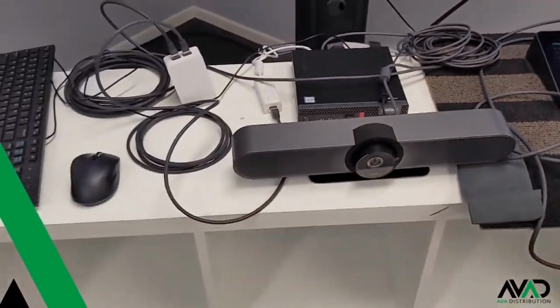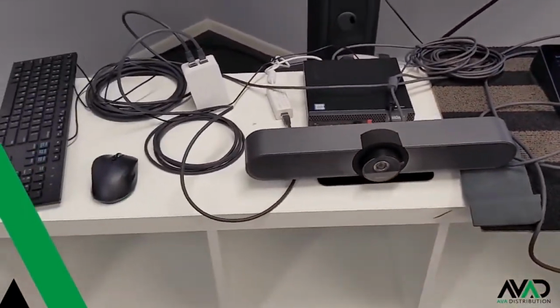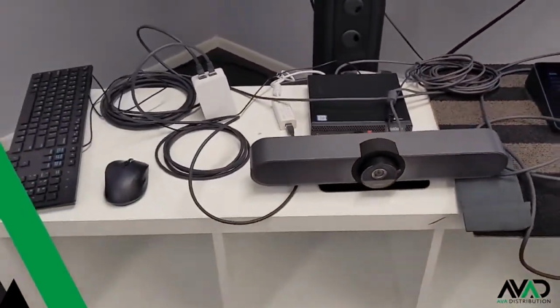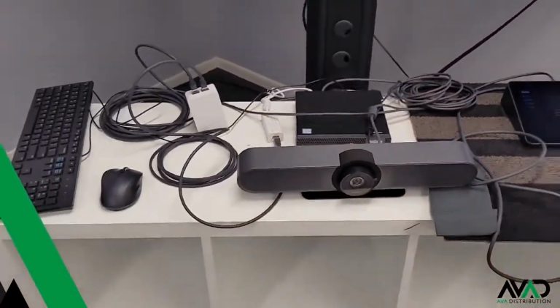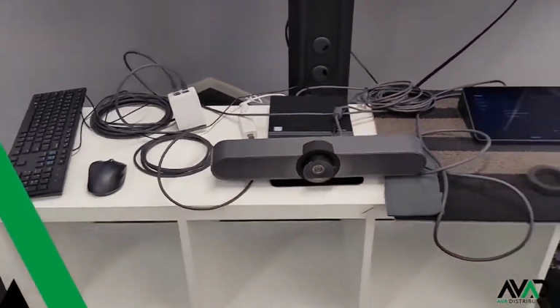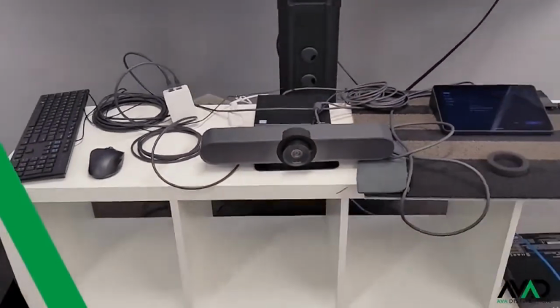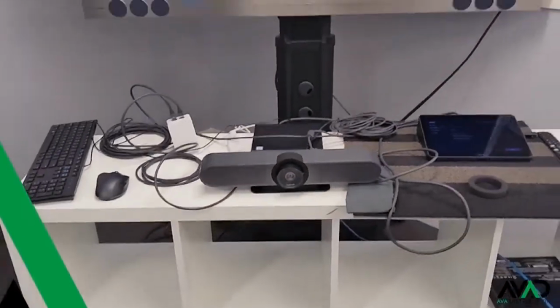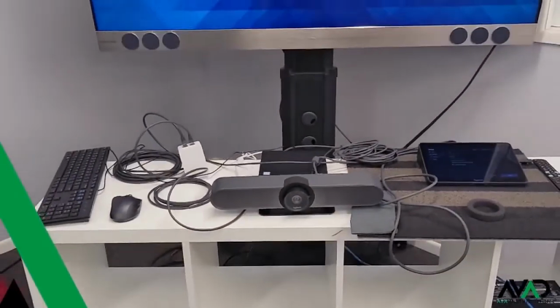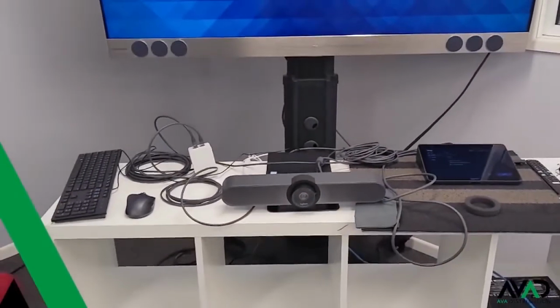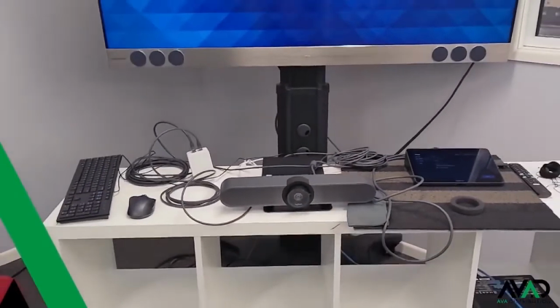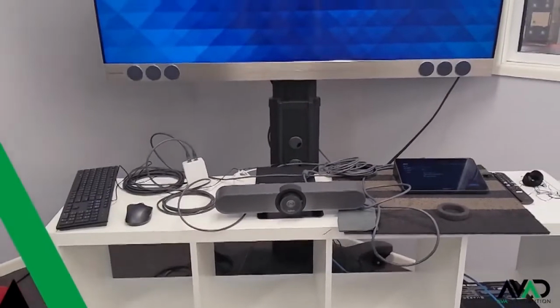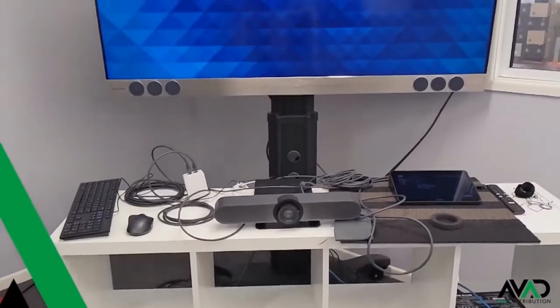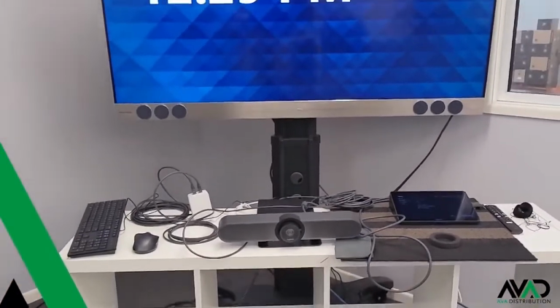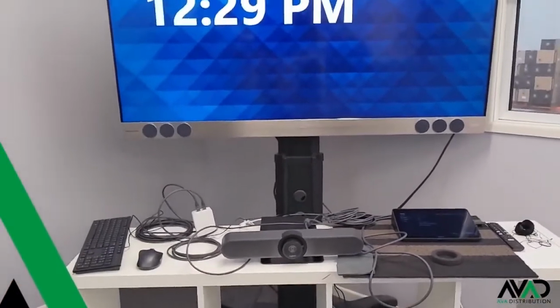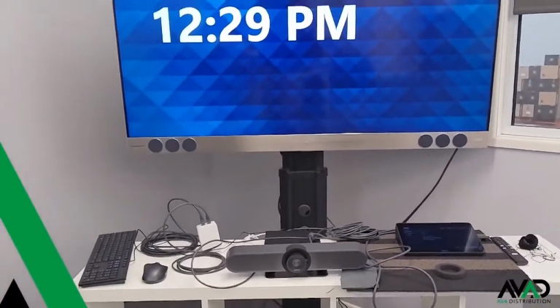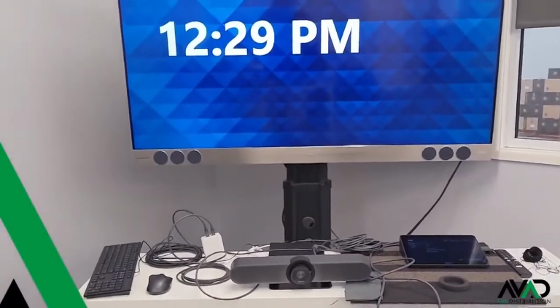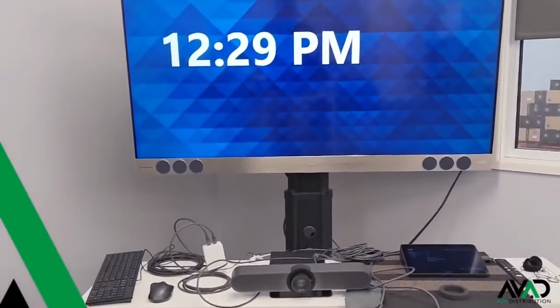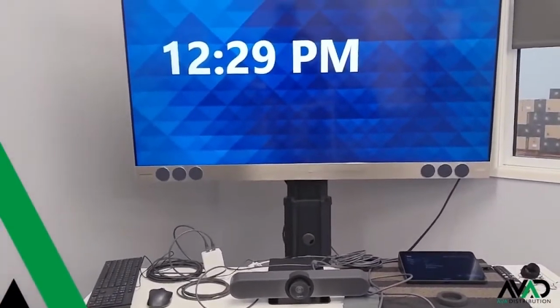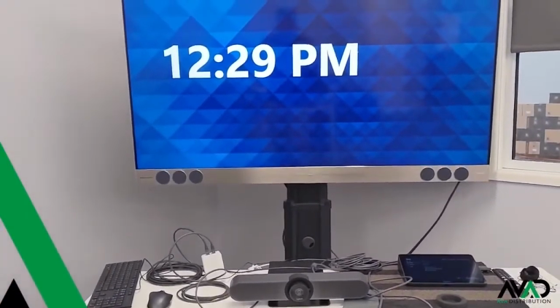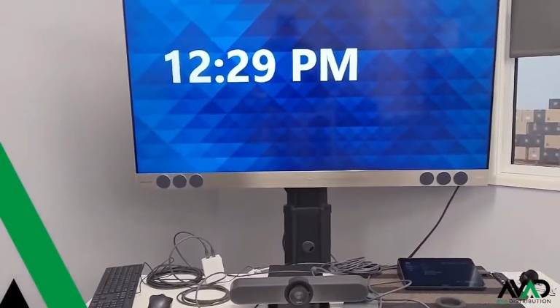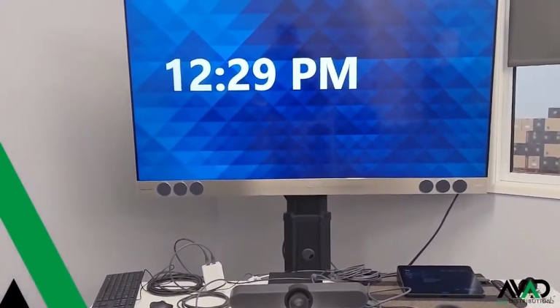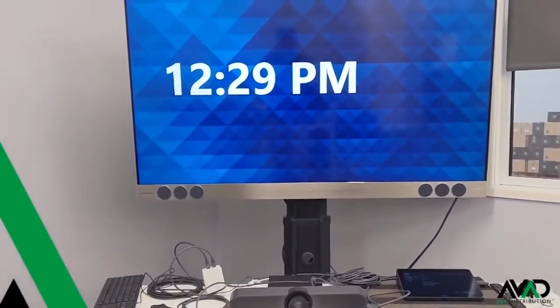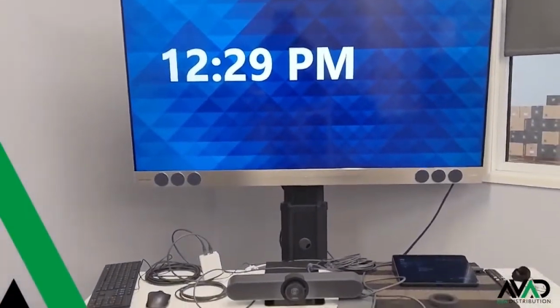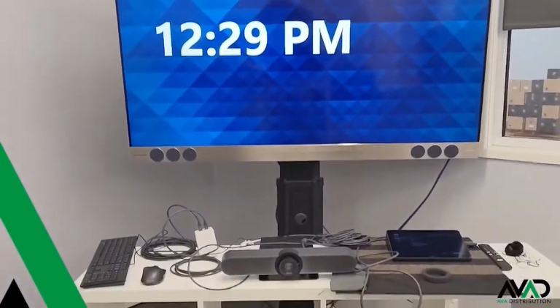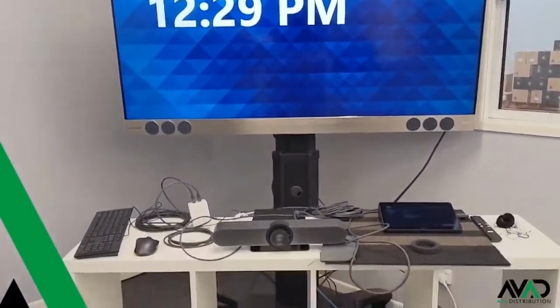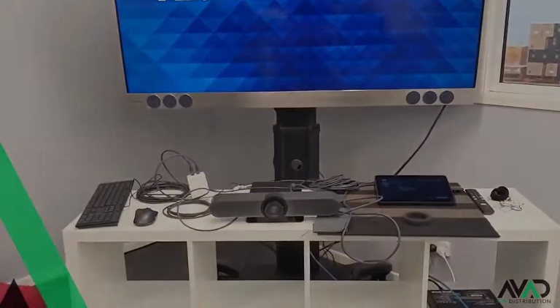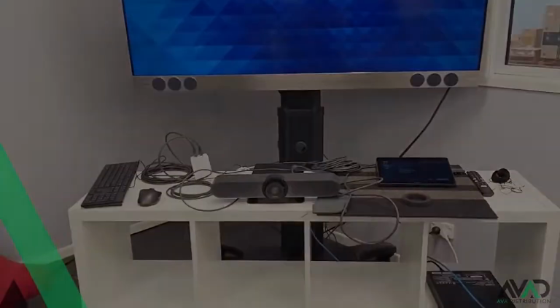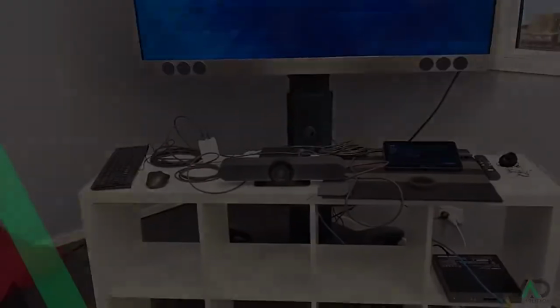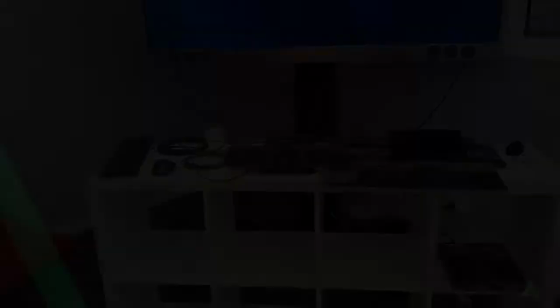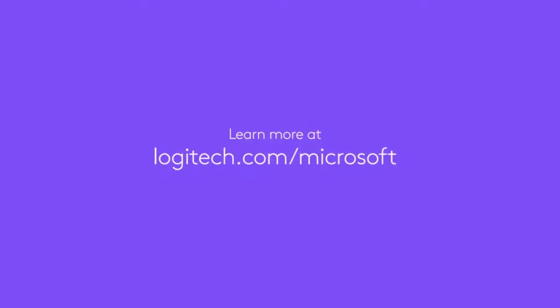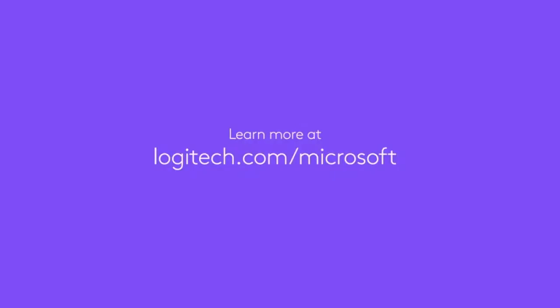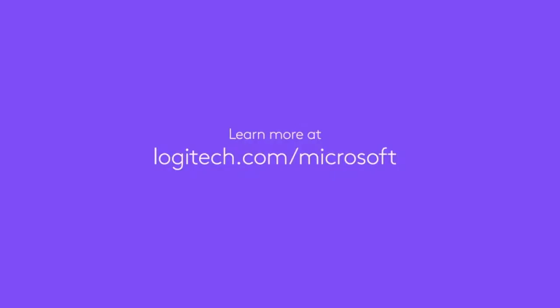AVA Distribution supplies Logitech video conferencing products and is your value-add AV distributor for all things audiovisual. For more info, check out avad.com.au.